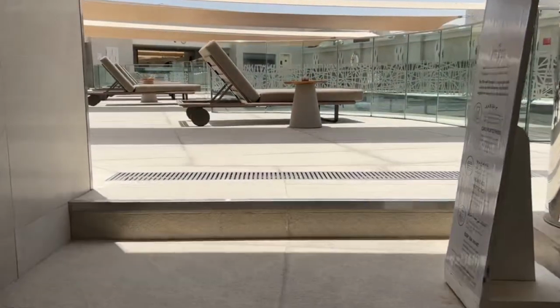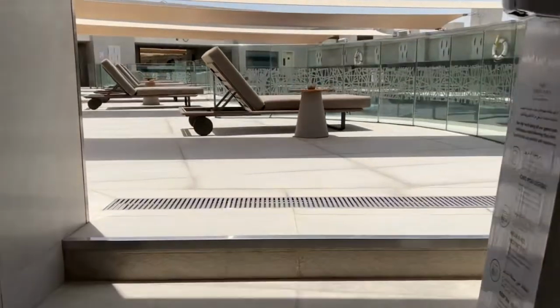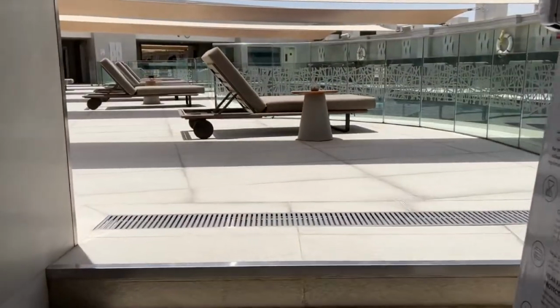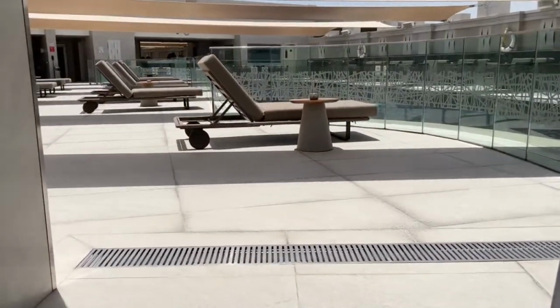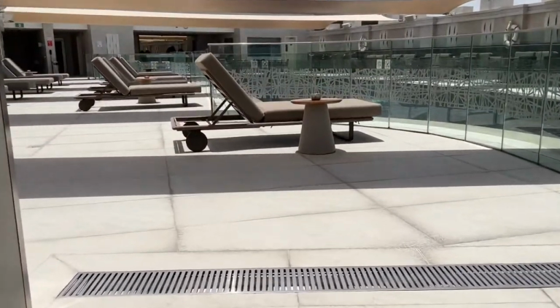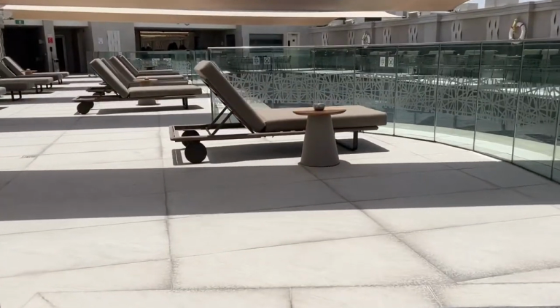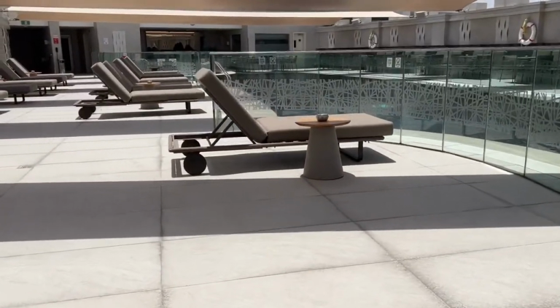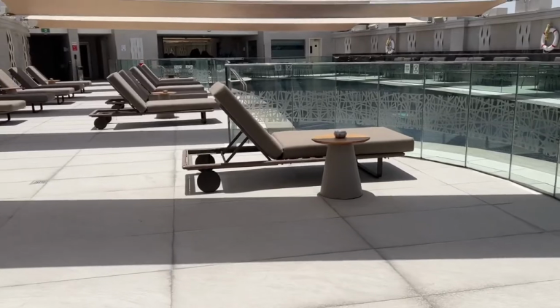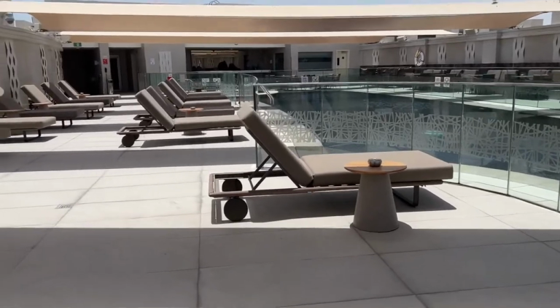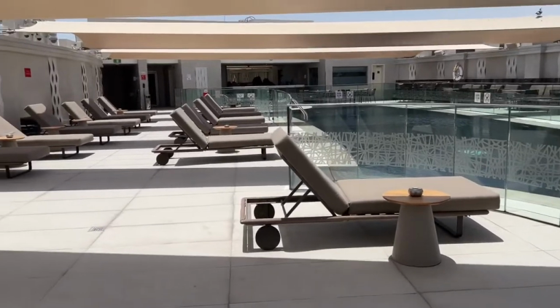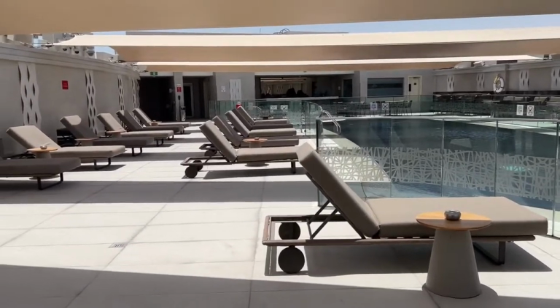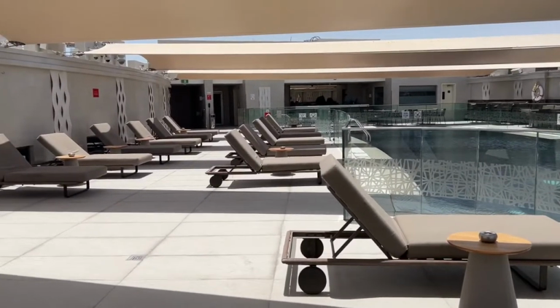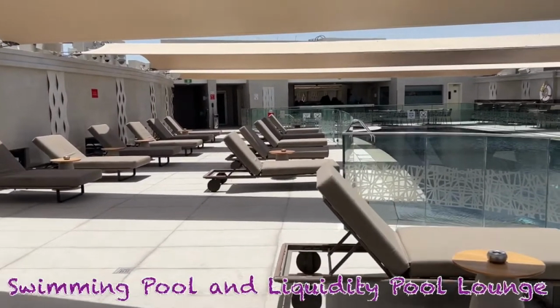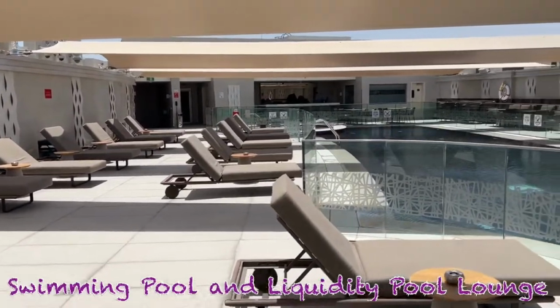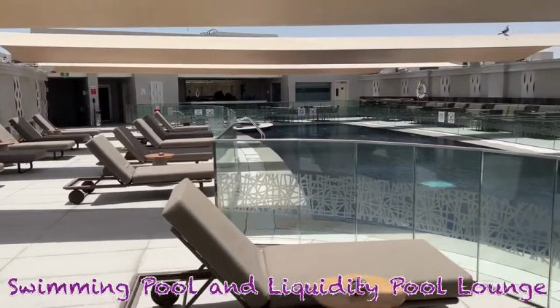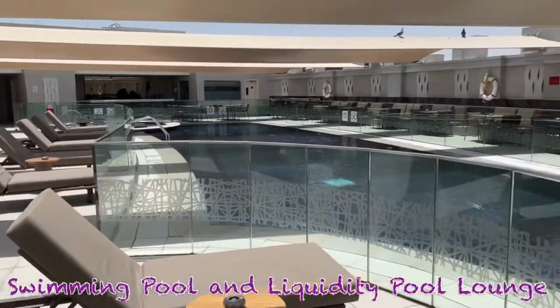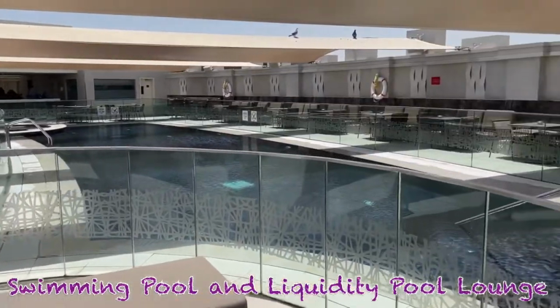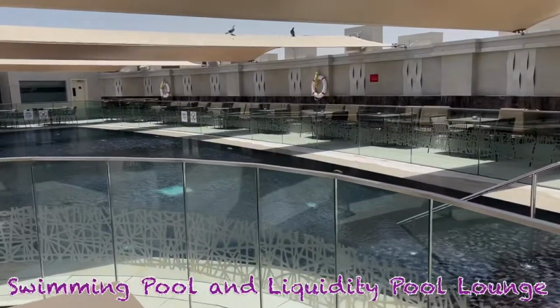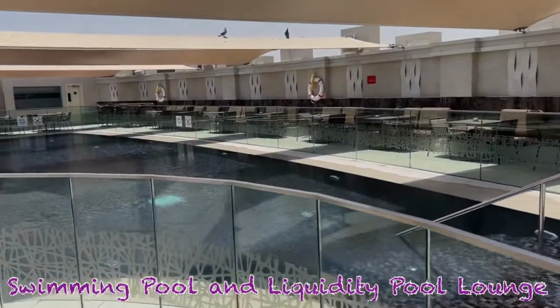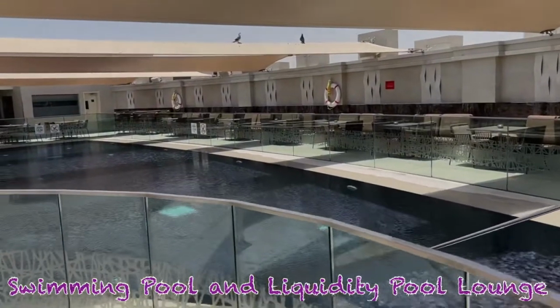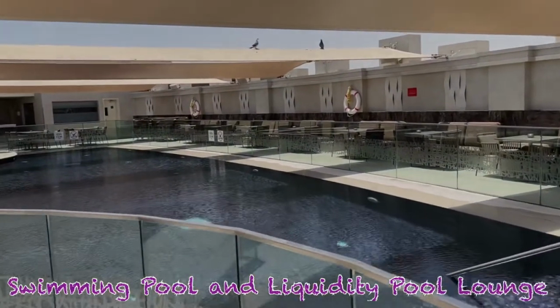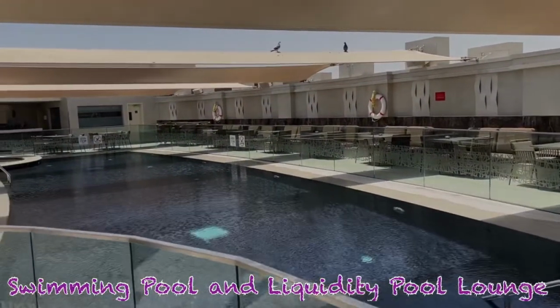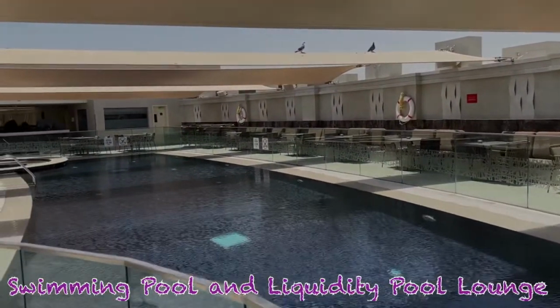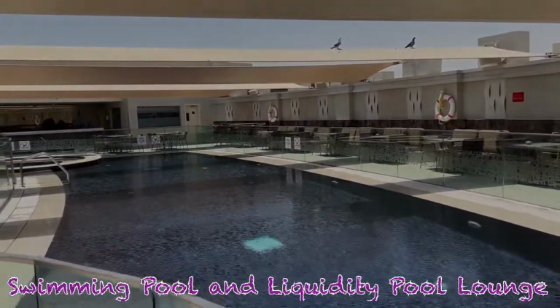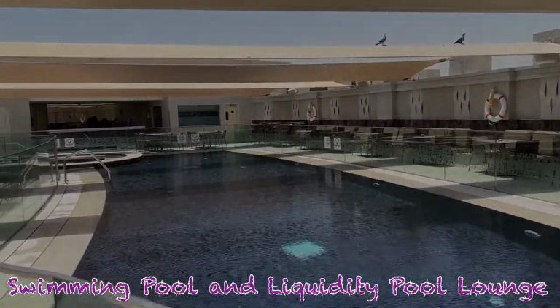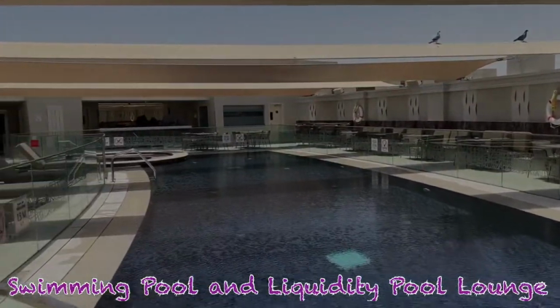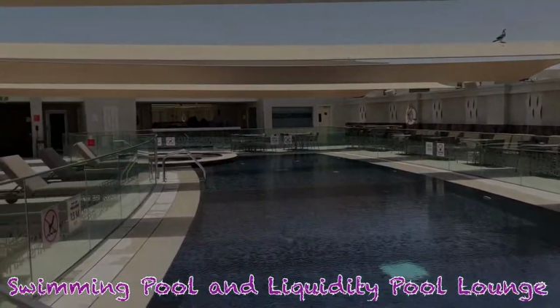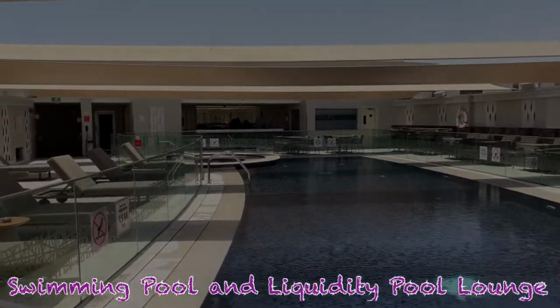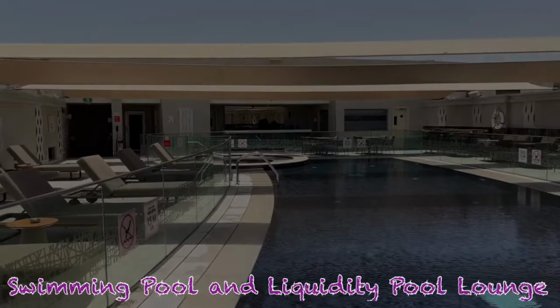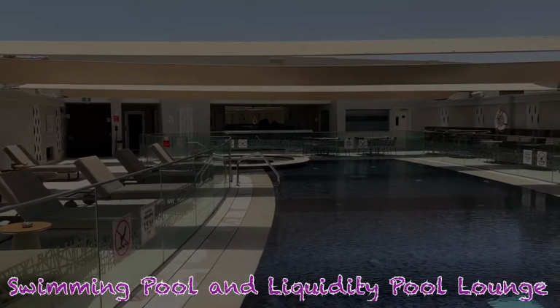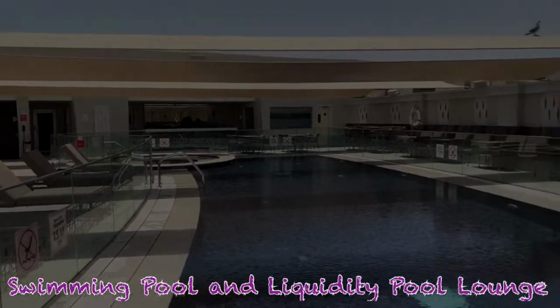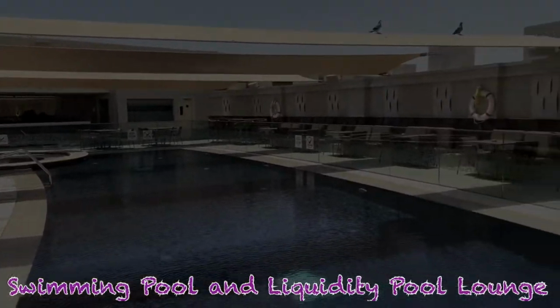This is the swimming pool, which might not look very nice in the afternoon but it's a very nice place to sit in the evenings. They also have a Liquid Pool Lounge here which is open in the evening. I would definitely recommend this hotel — enjoy your stay, bye!